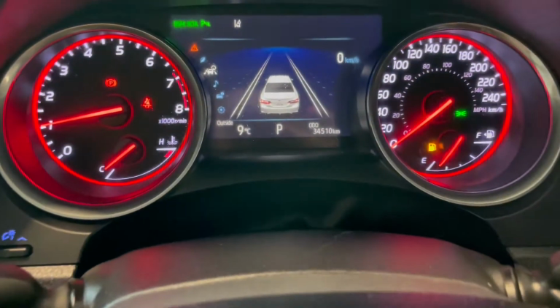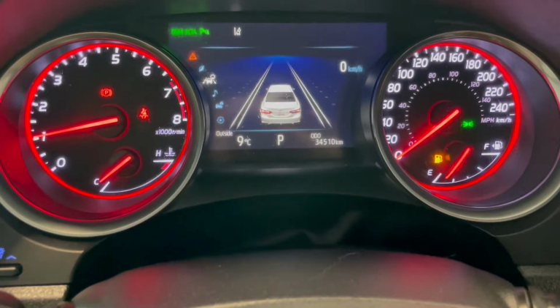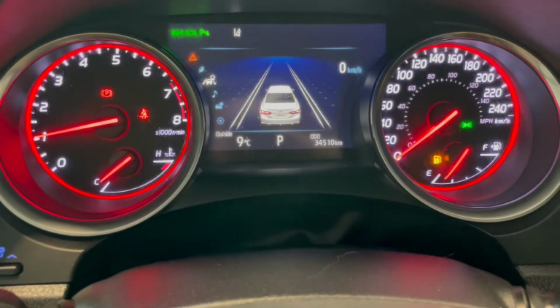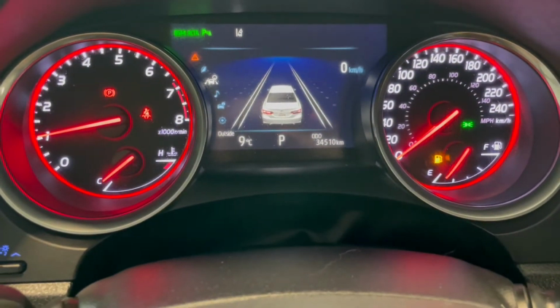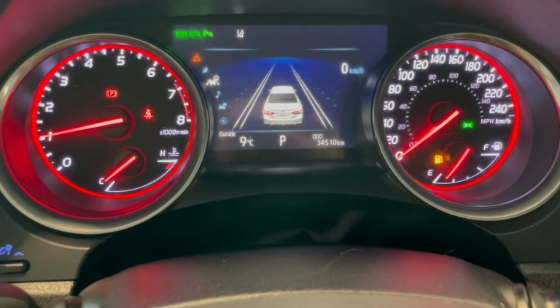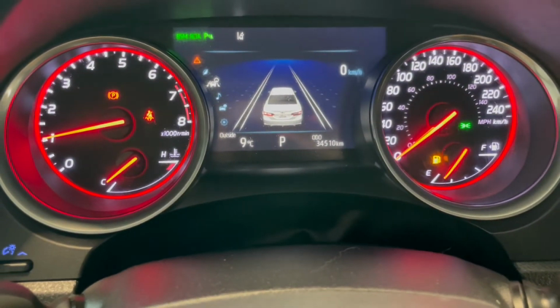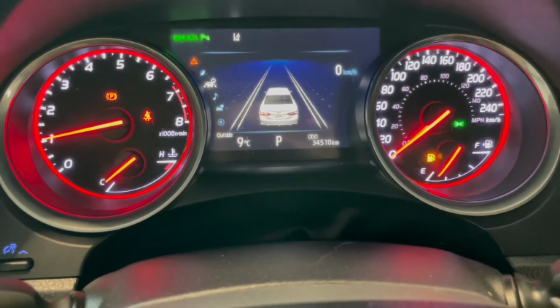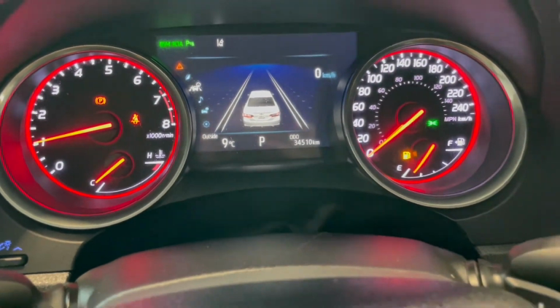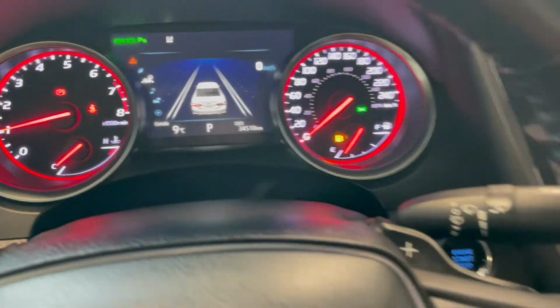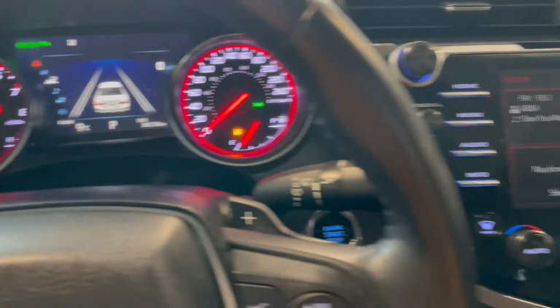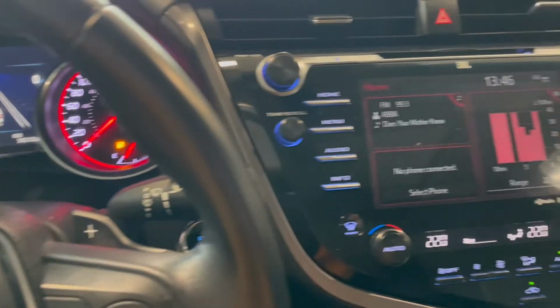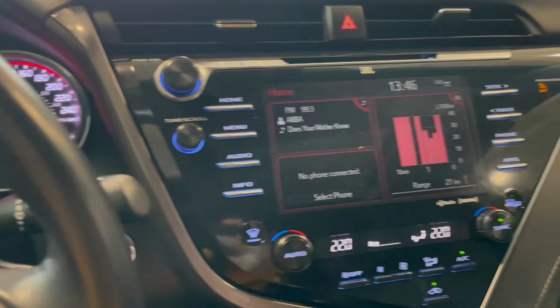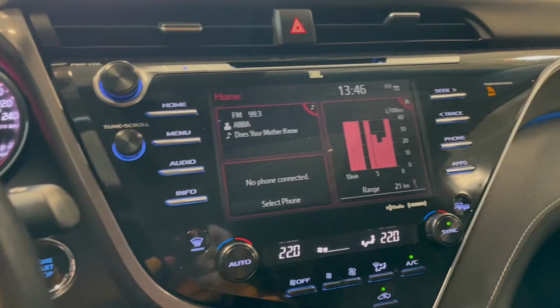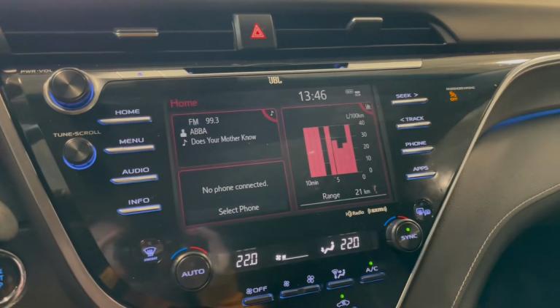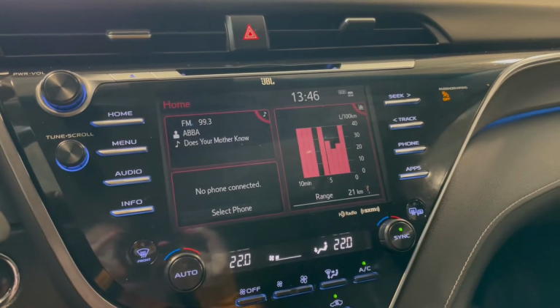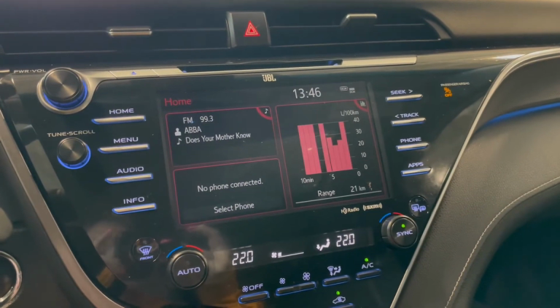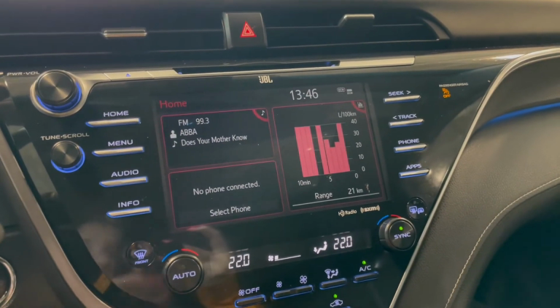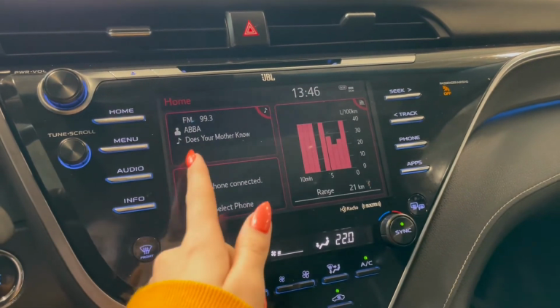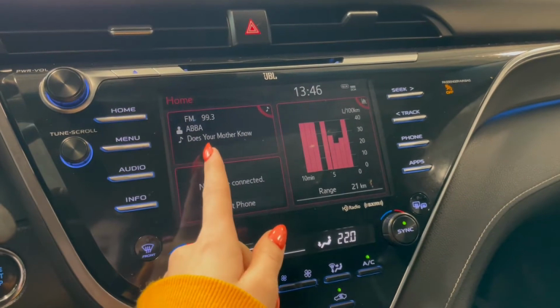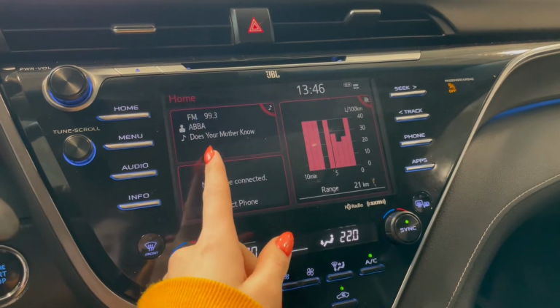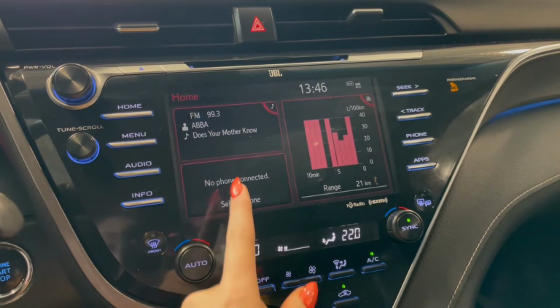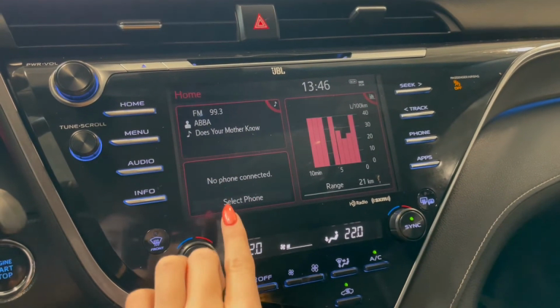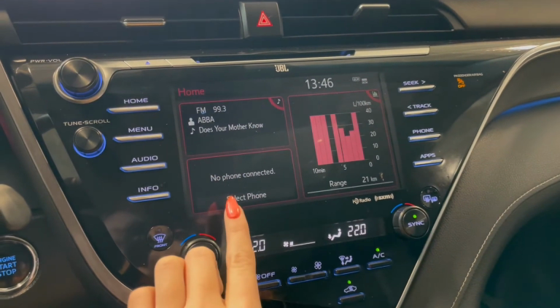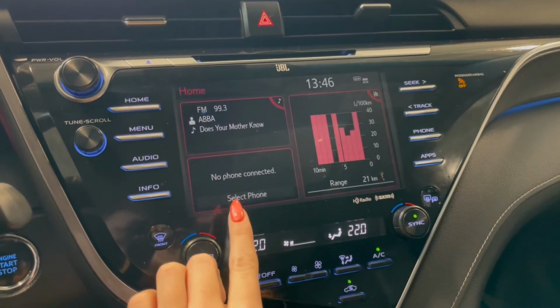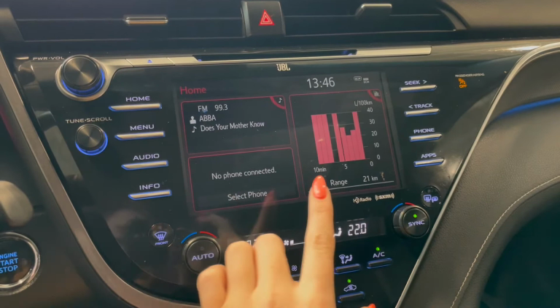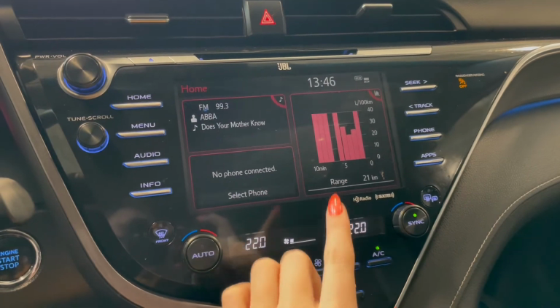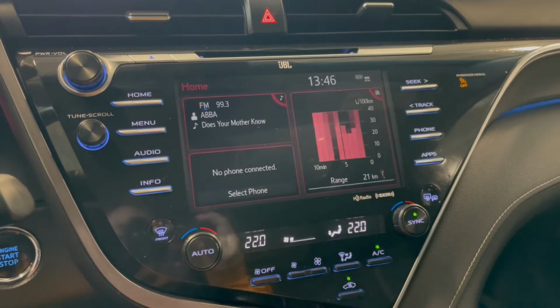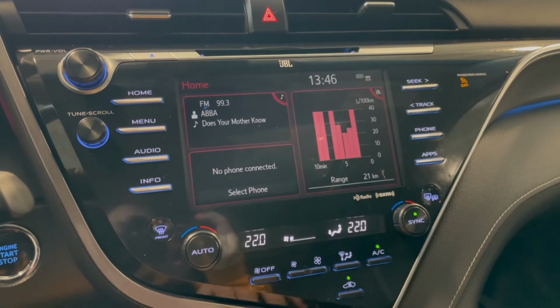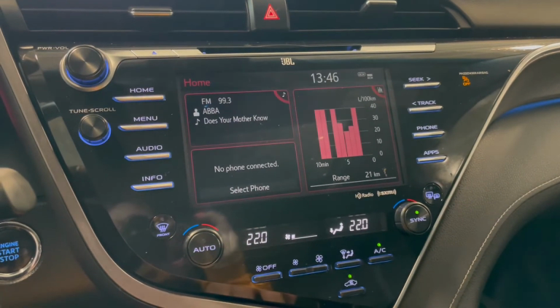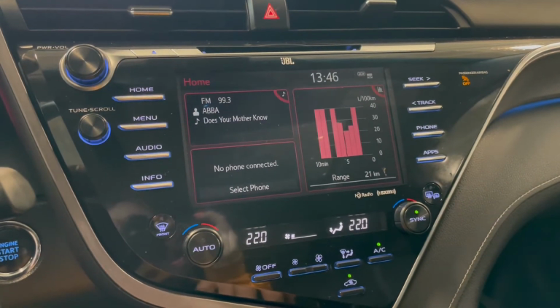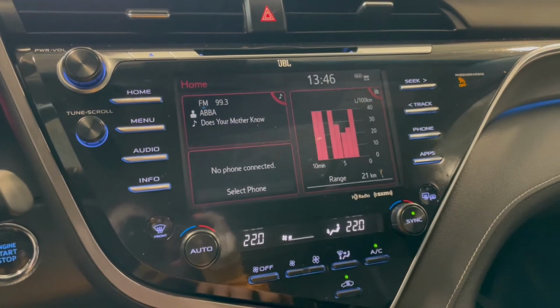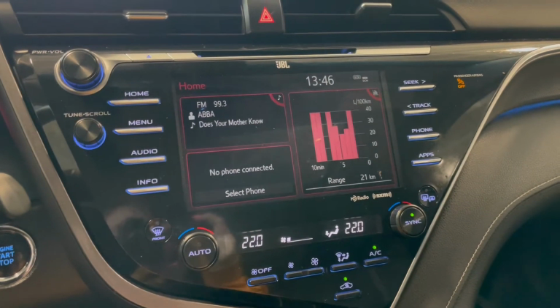This Camry has 34,000 kilometers. On the touchscreen in the middle you've got your AM-FM radio, Bluetooth phone connection, vehicle information, as well as a backup camera.